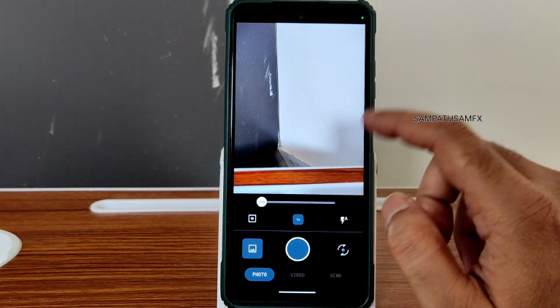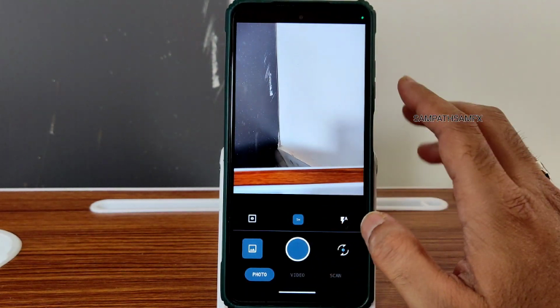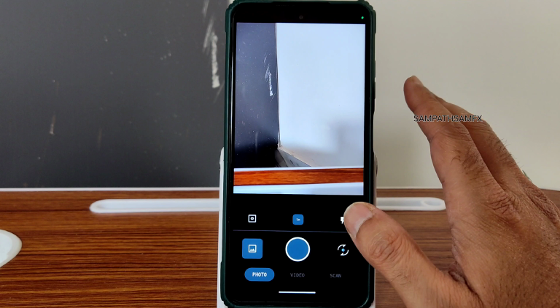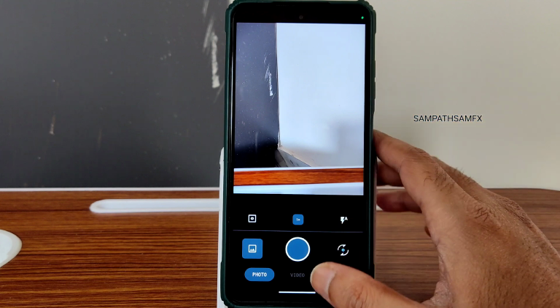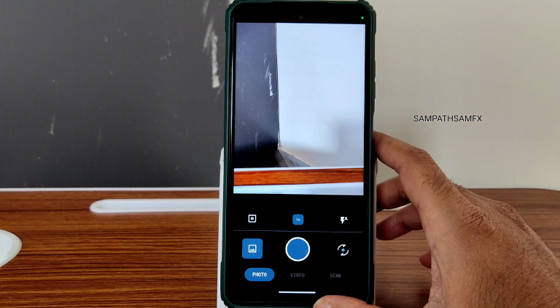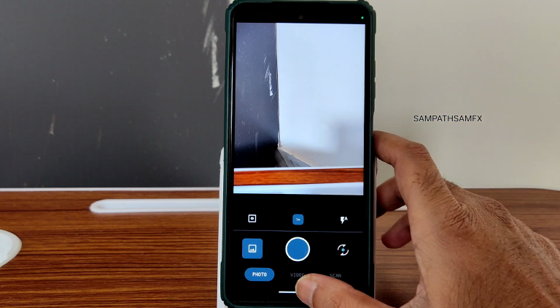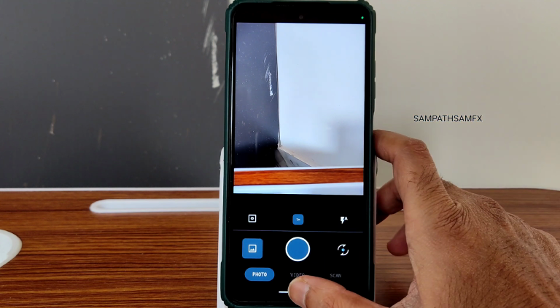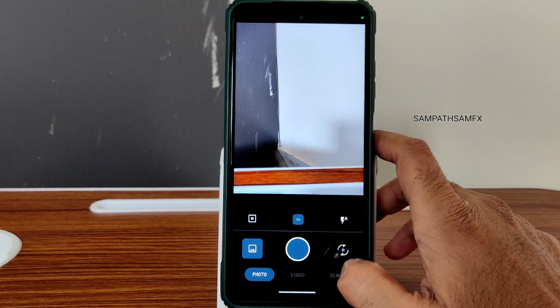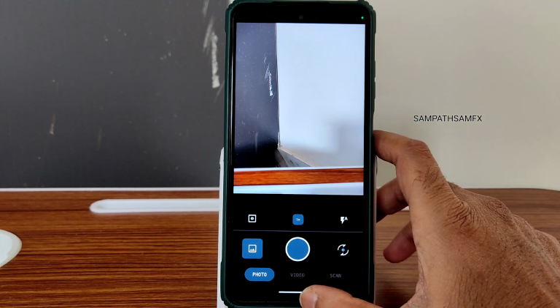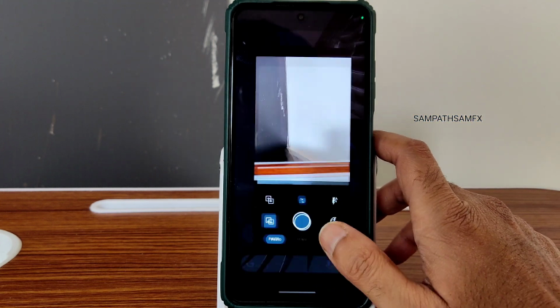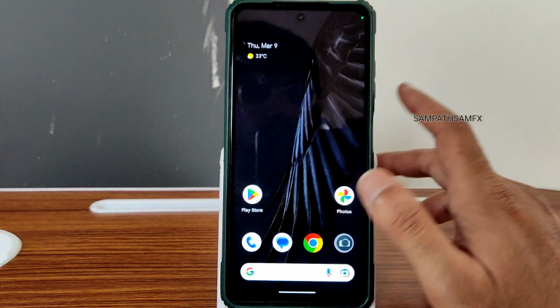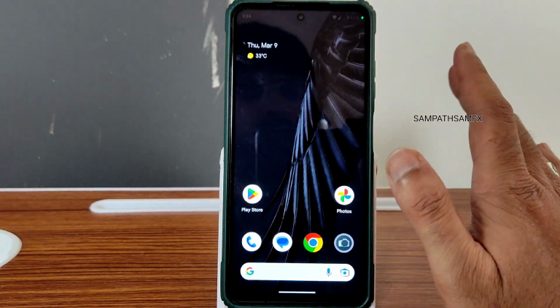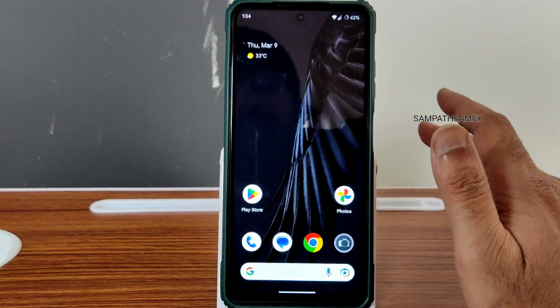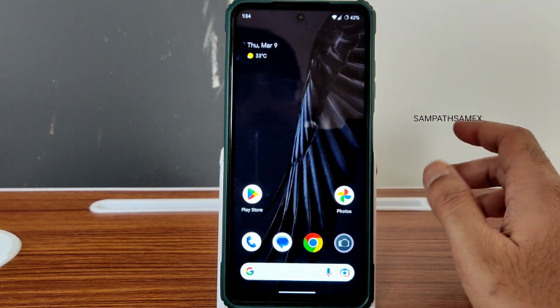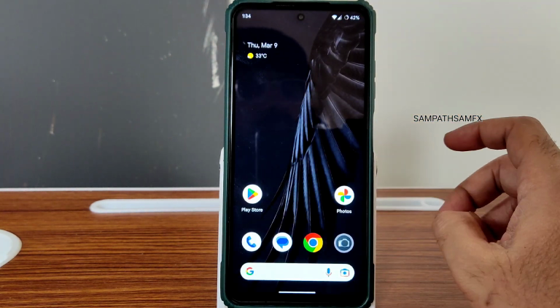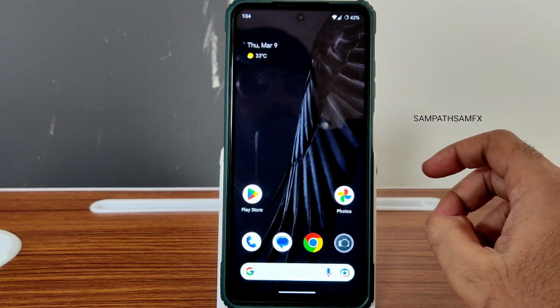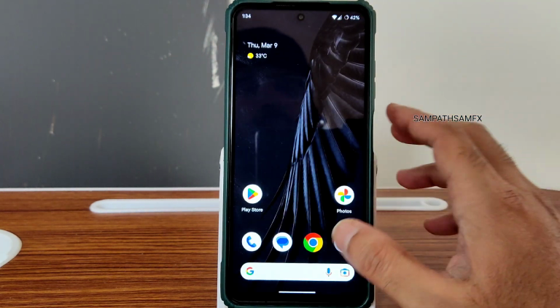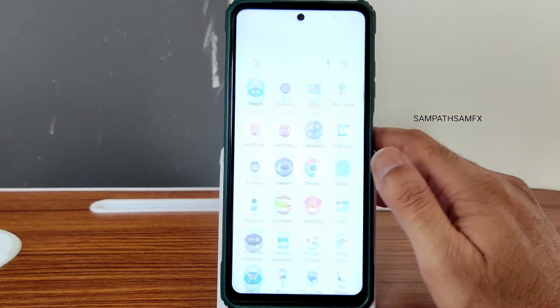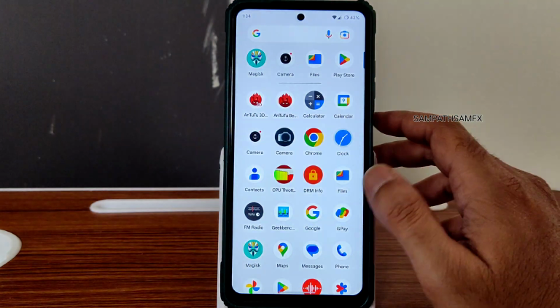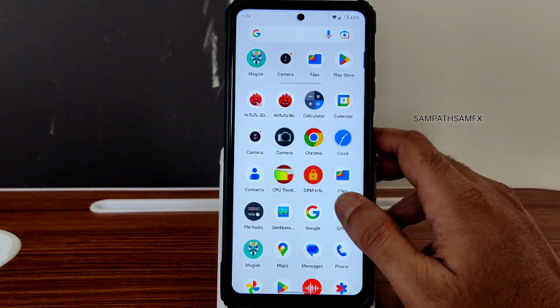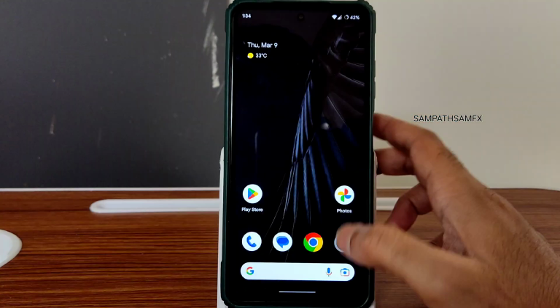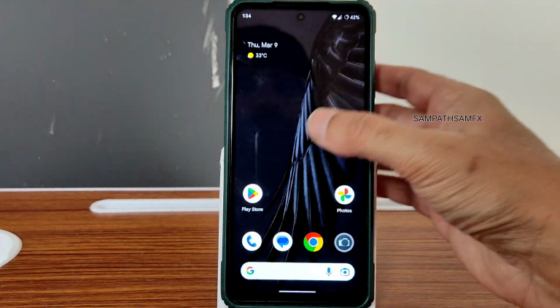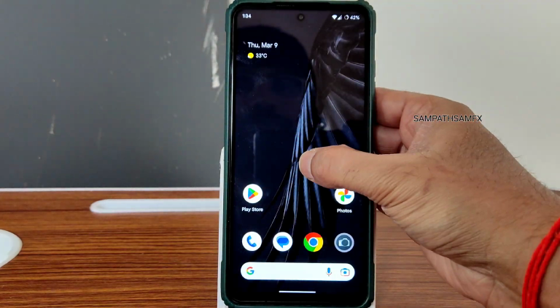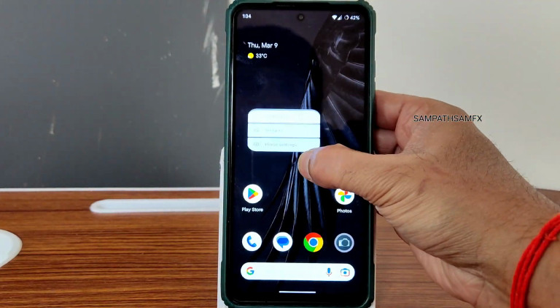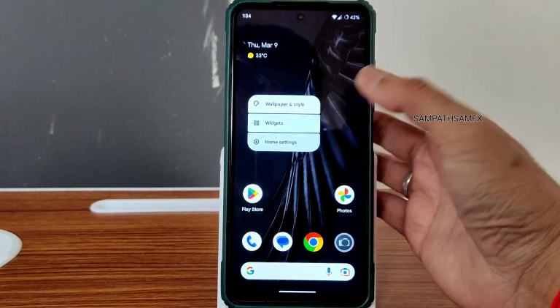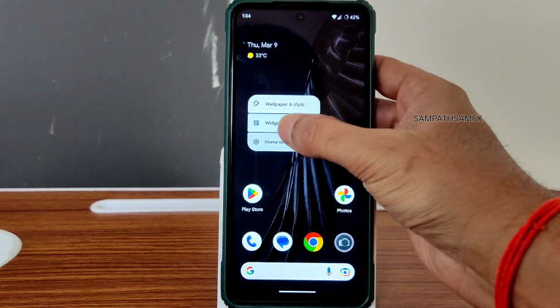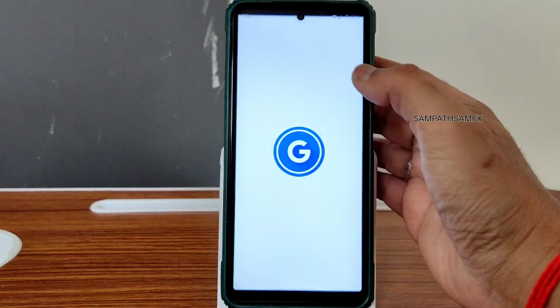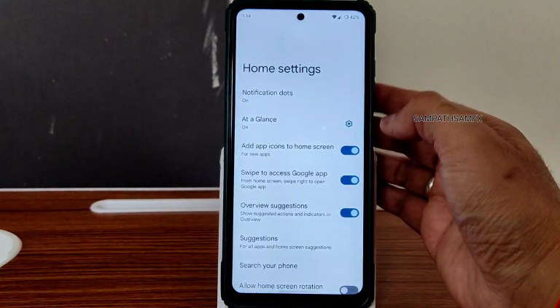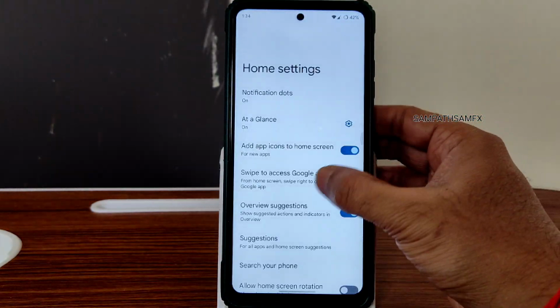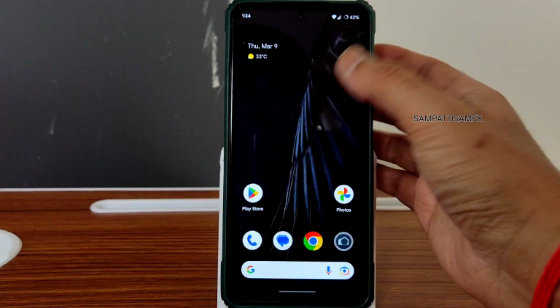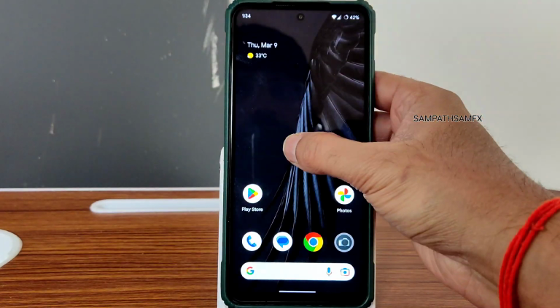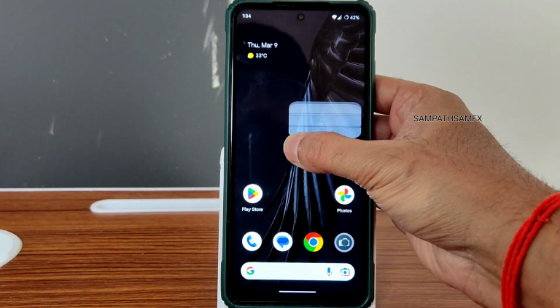If you want, you can use the basic camera here. As you can see, you get video and scan features — other features are fine. But if you want something advanced, you already know the GCam is available here.